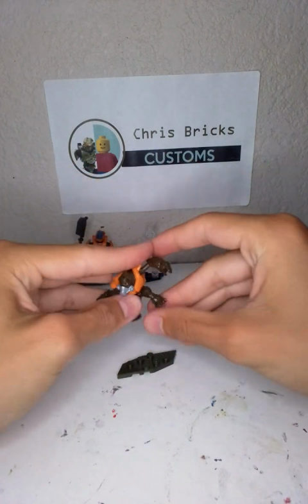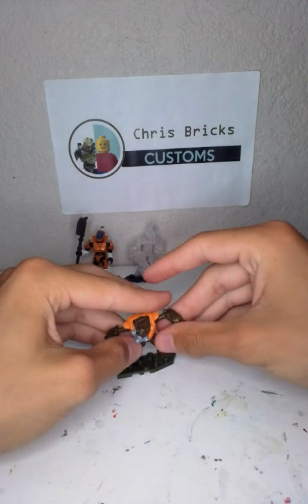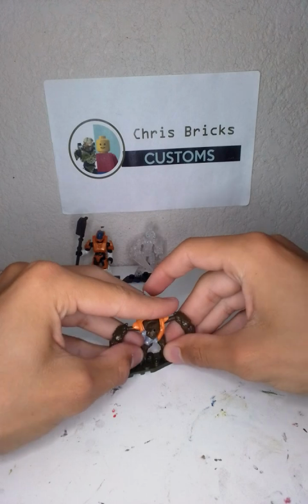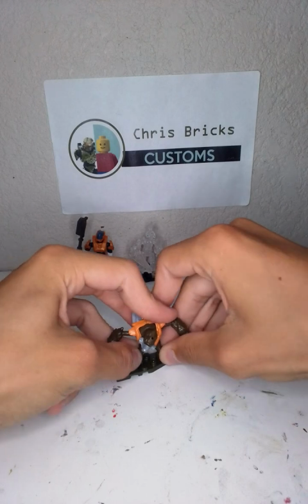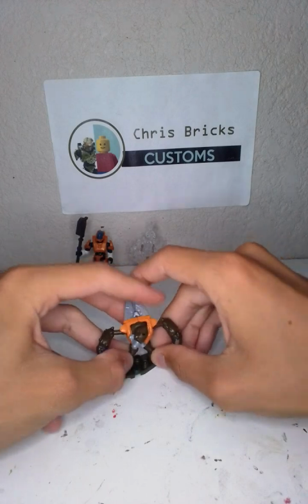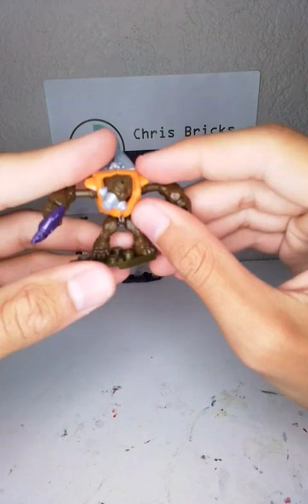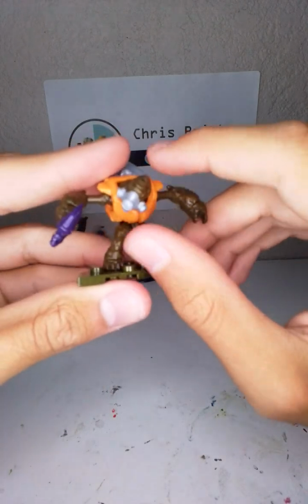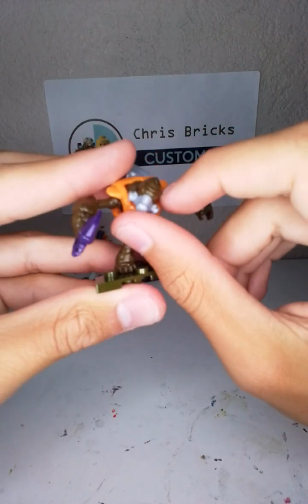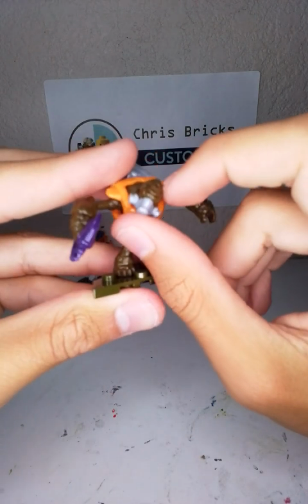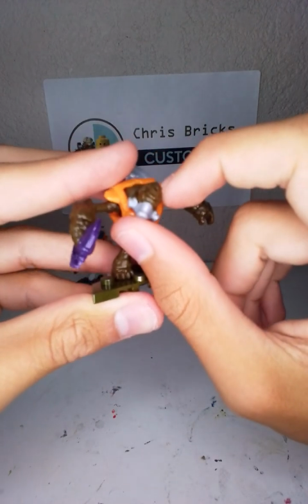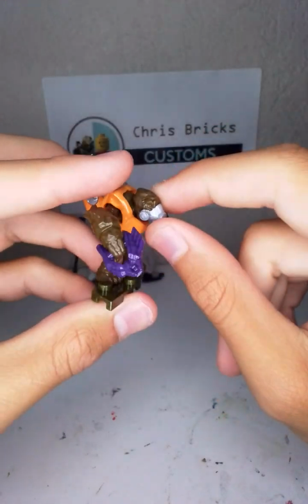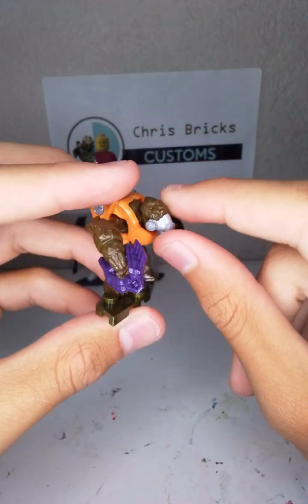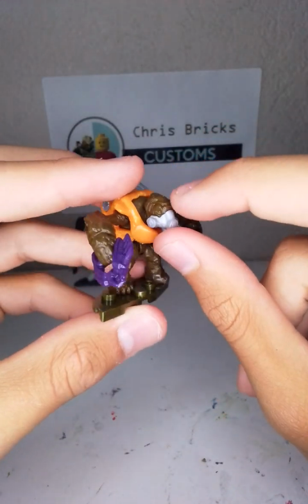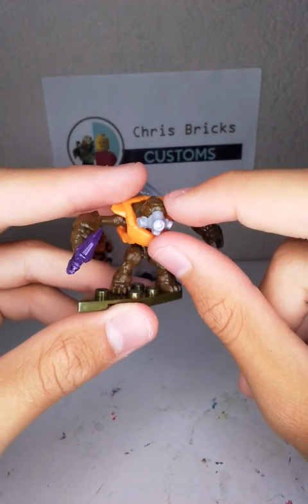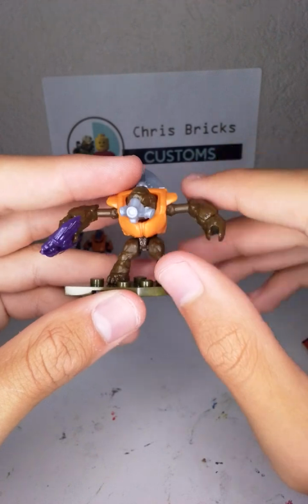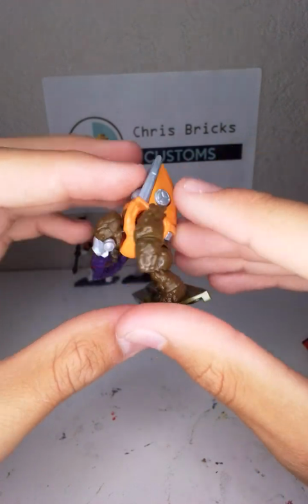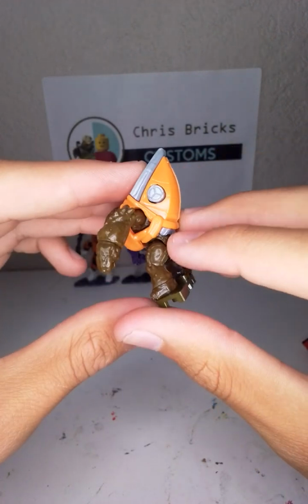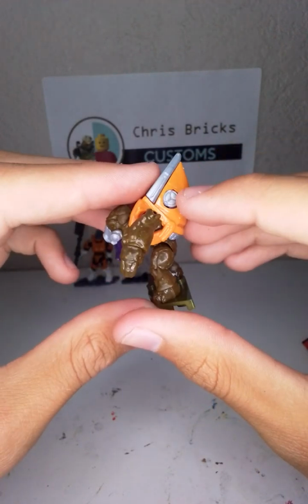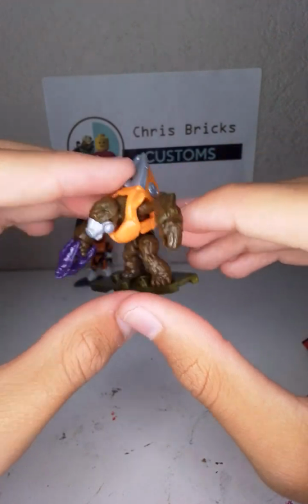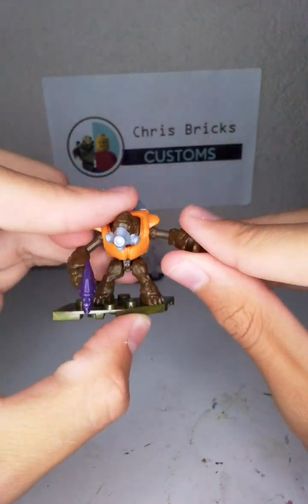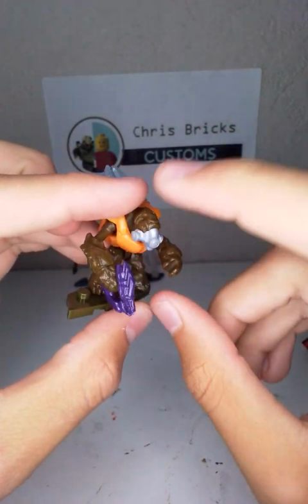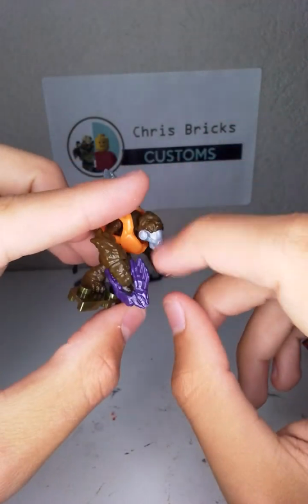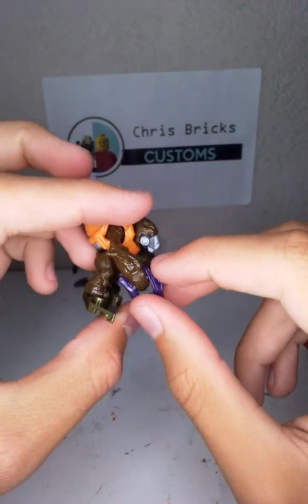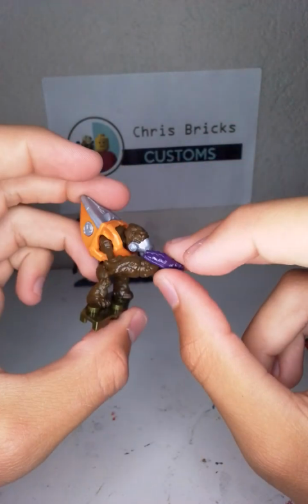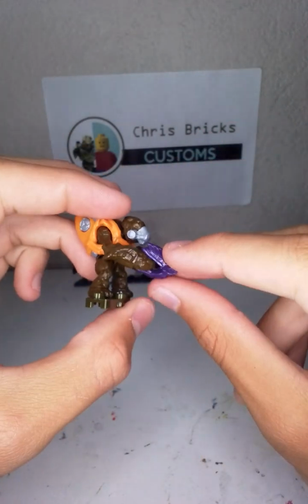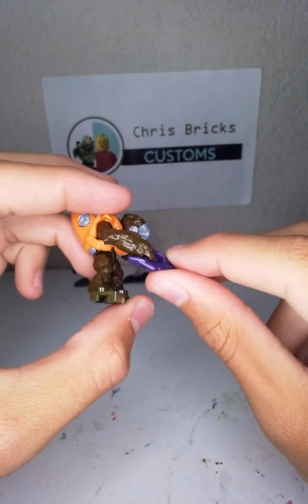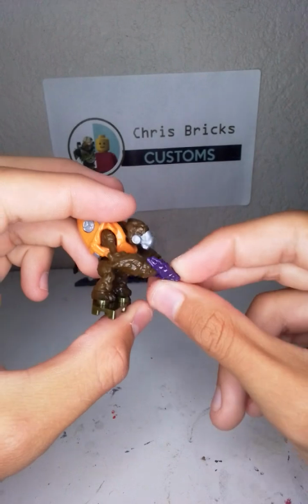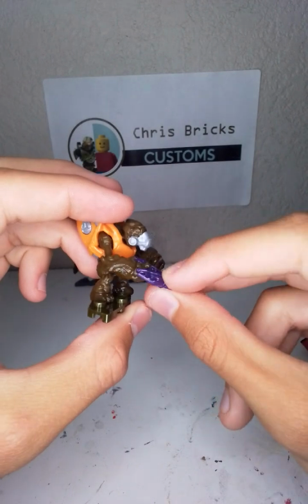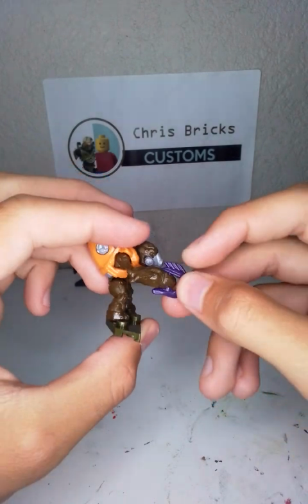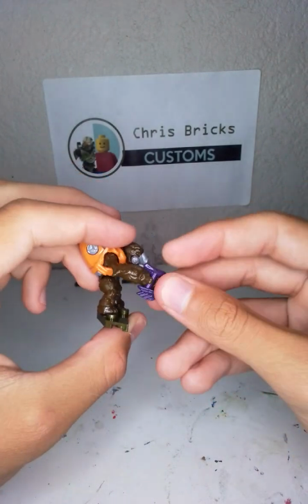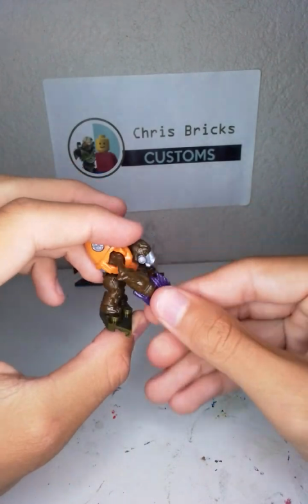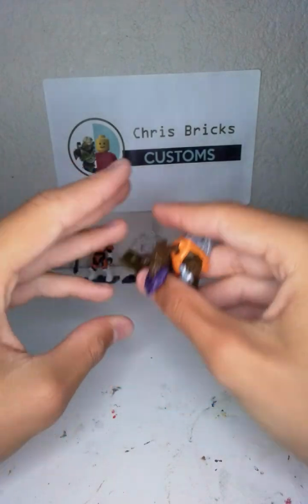Comment down below what your favorite grunt color is. There he is. He doesn't have glowing eyes, but he has the orange, the silver, nice brown skin with the needler gun right there, and hands that can spin around.